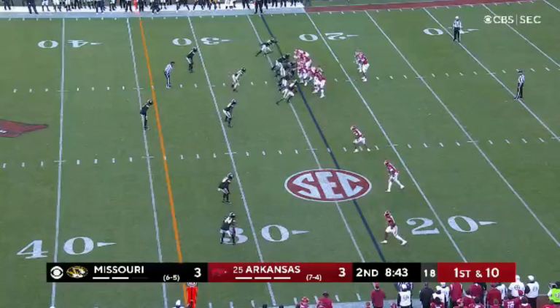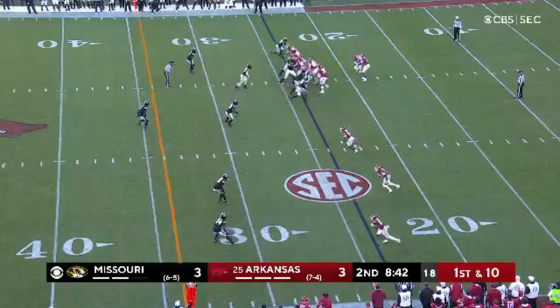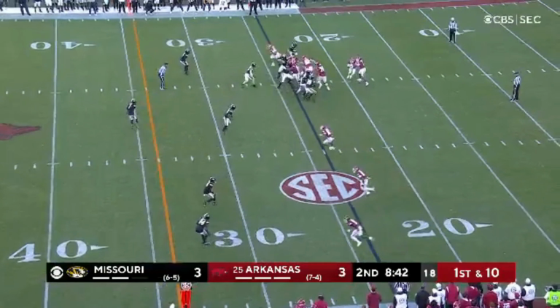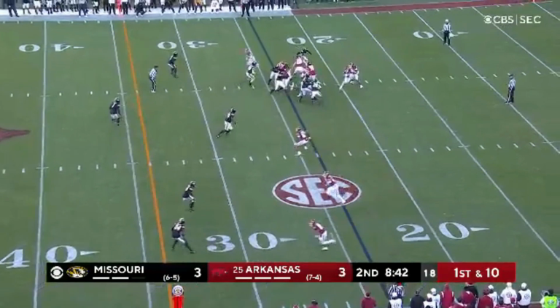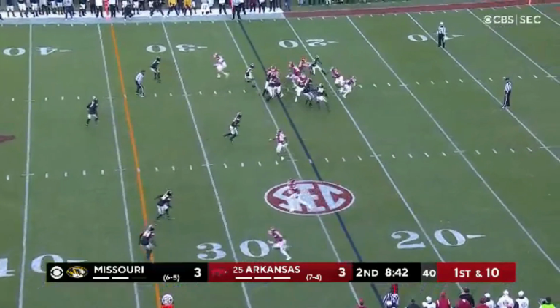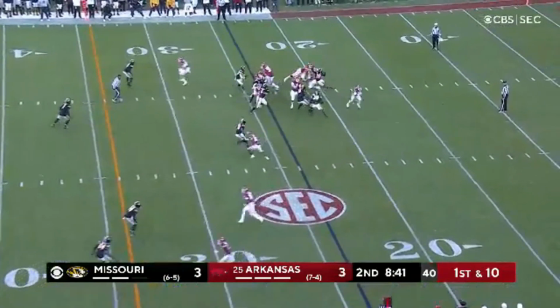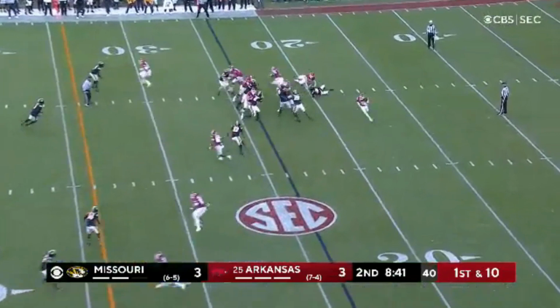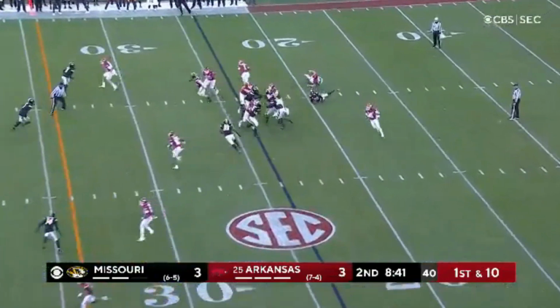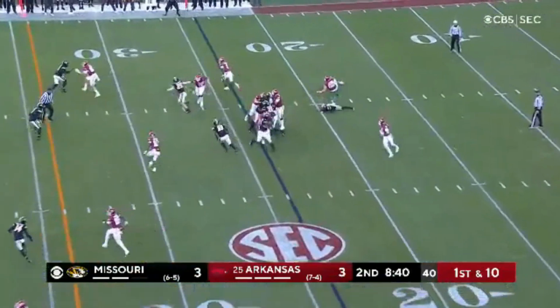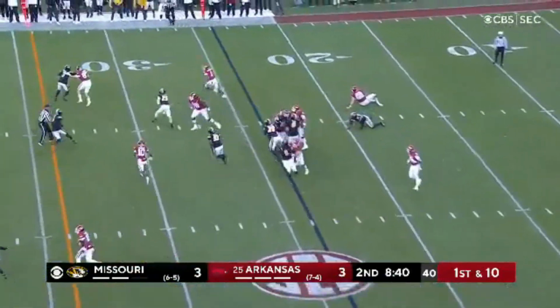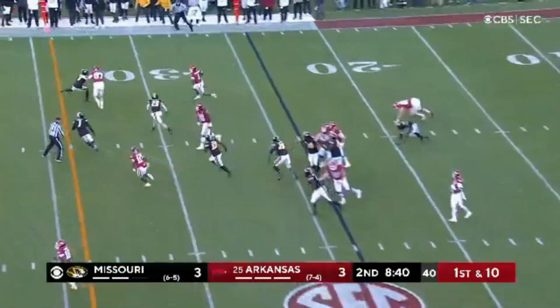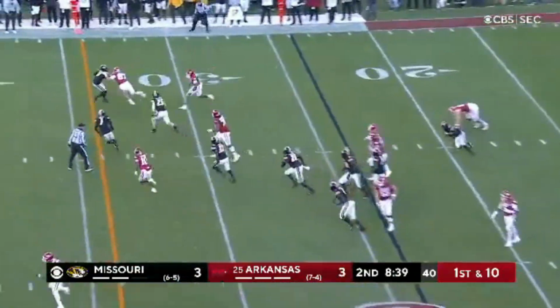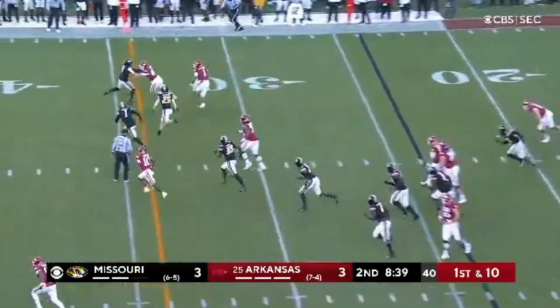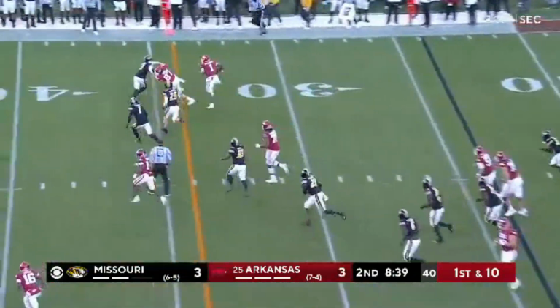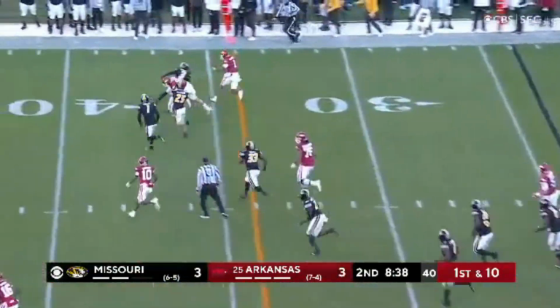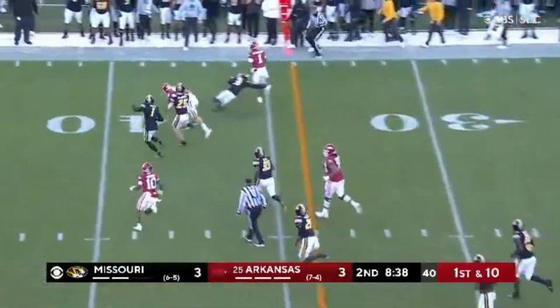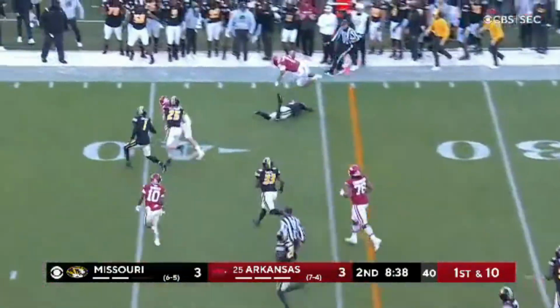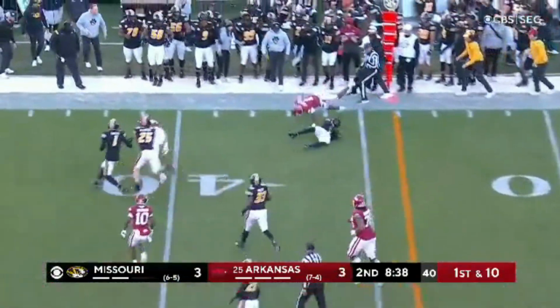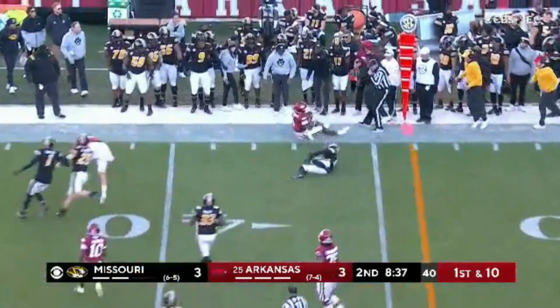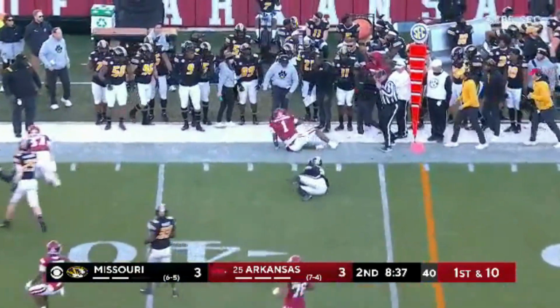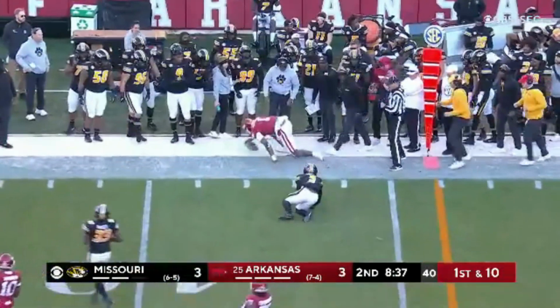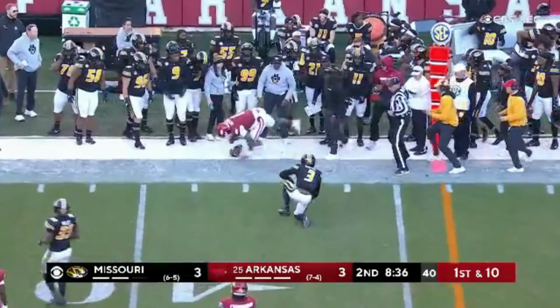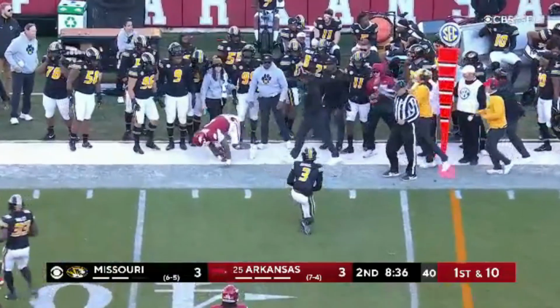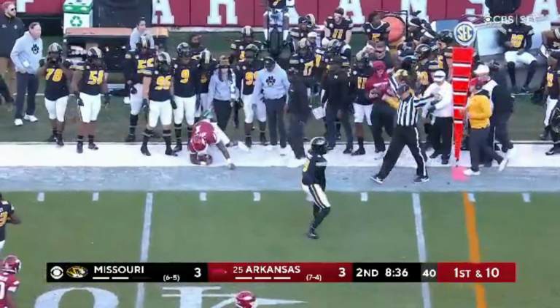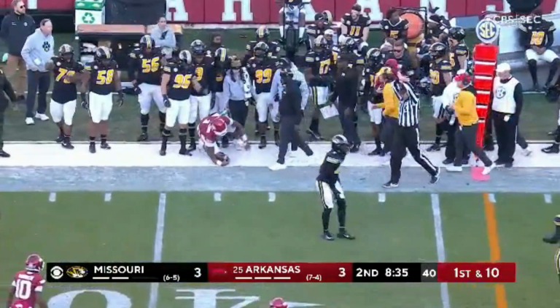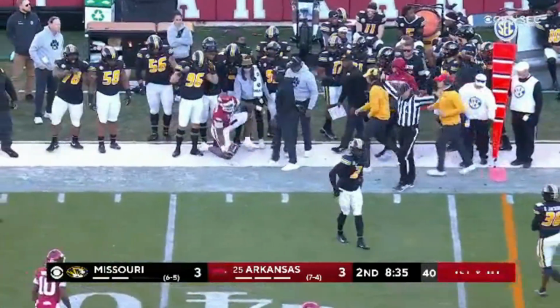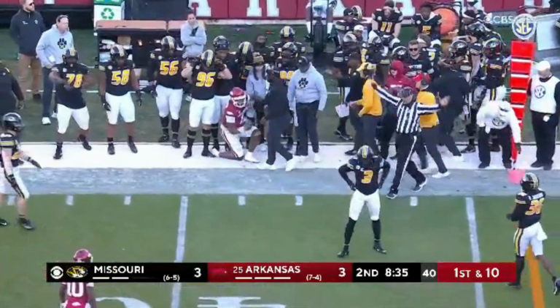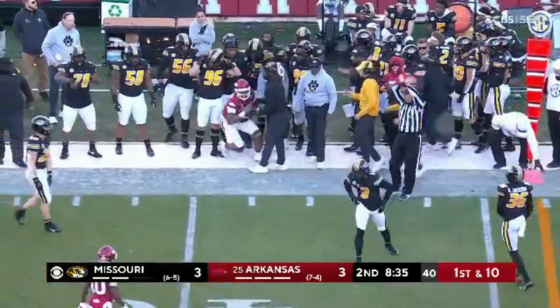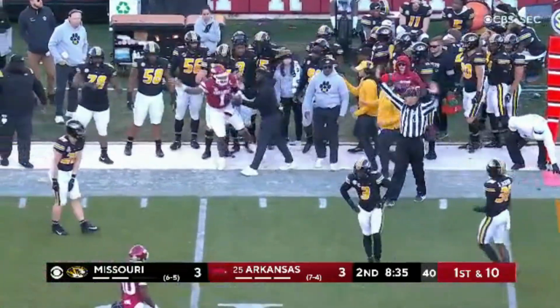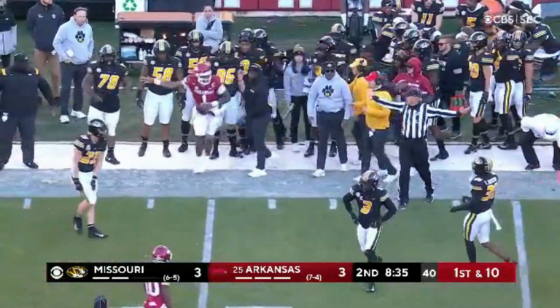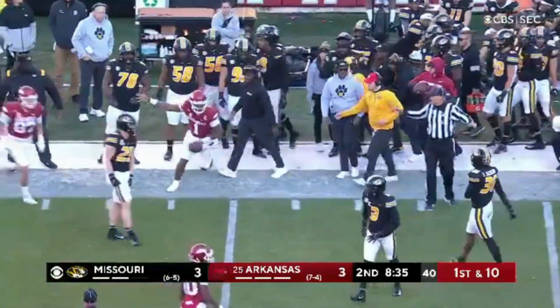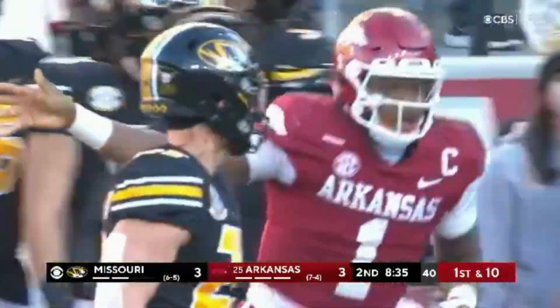Rocket Sanders, the running back. Instead, Jefferson keeps again. Already had one big run and another first down.